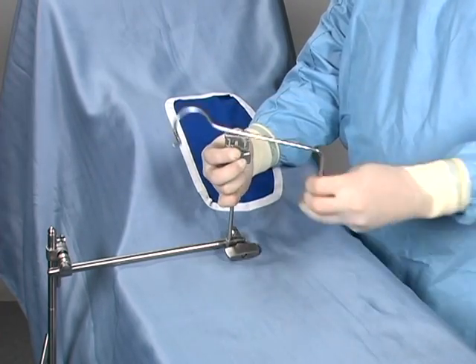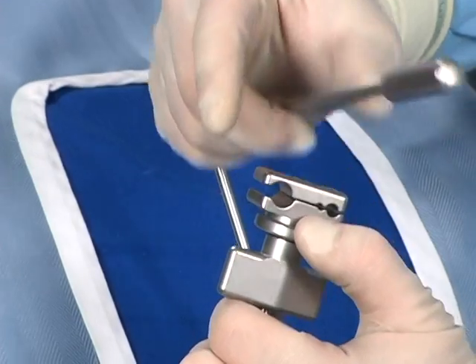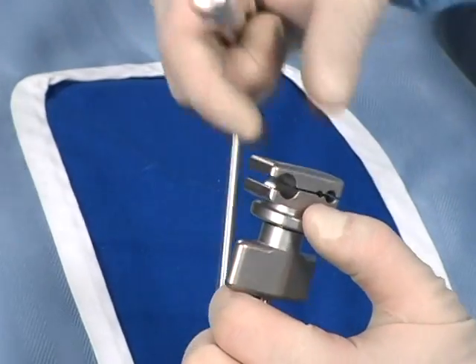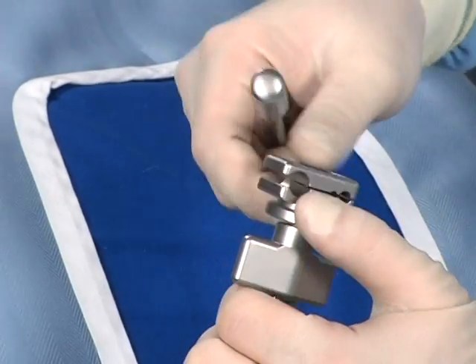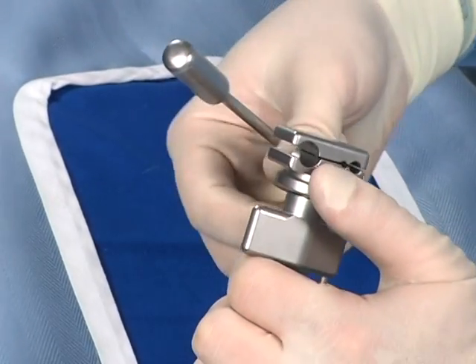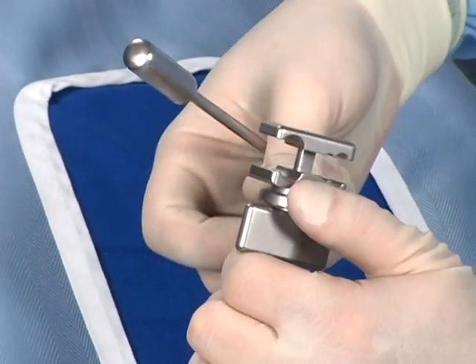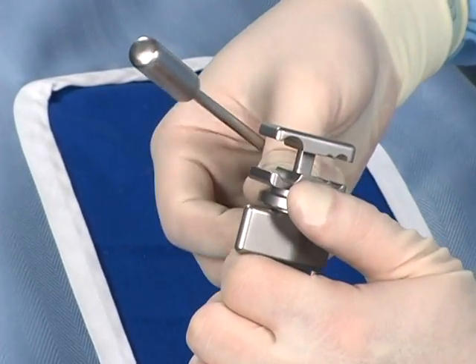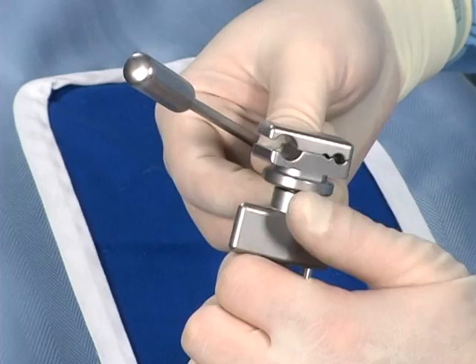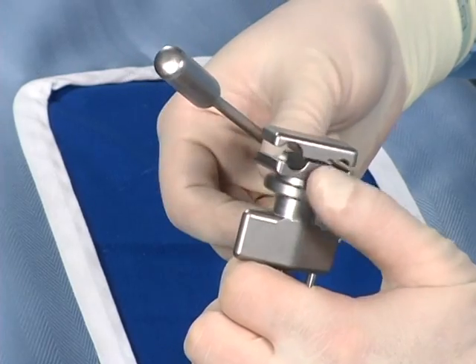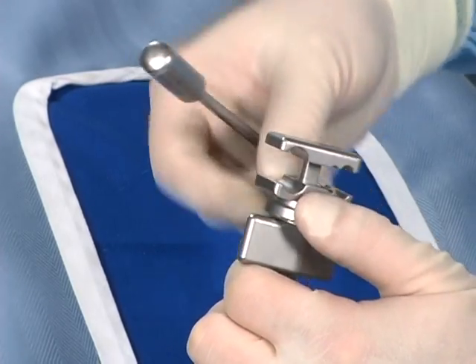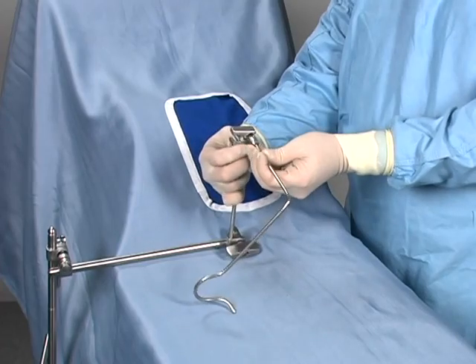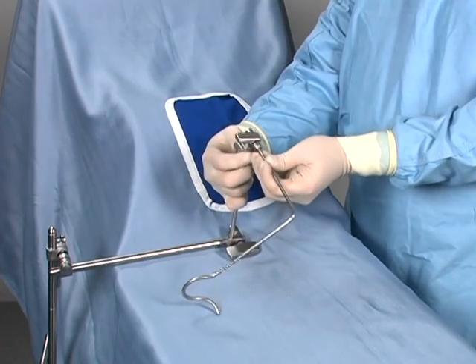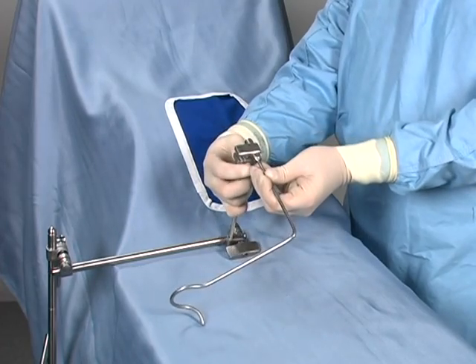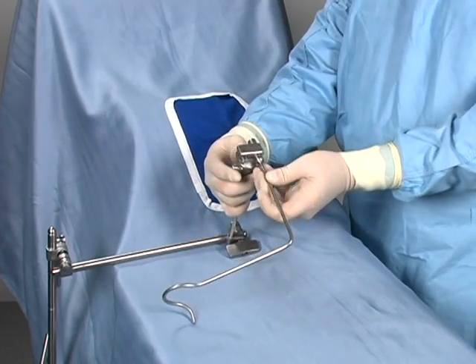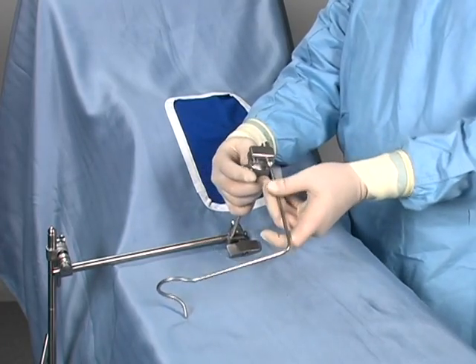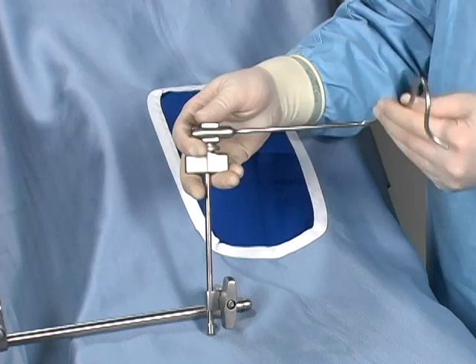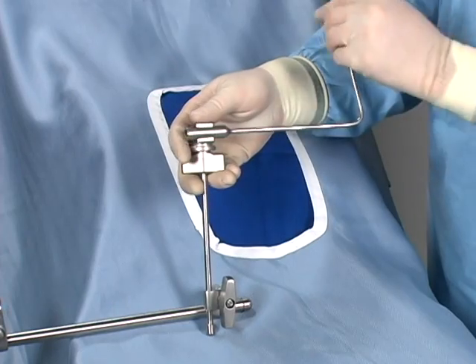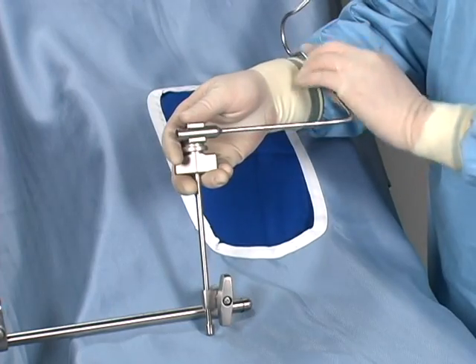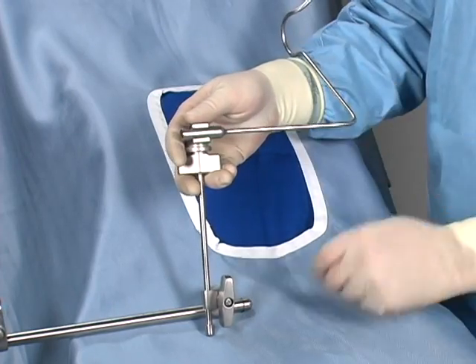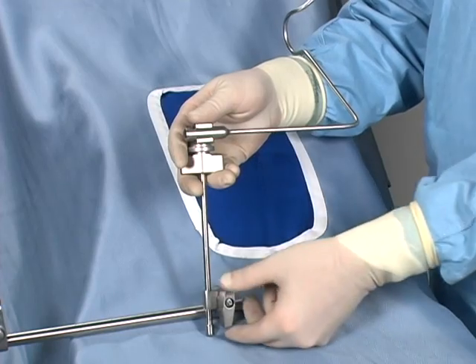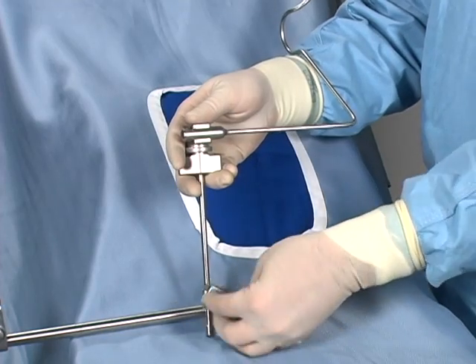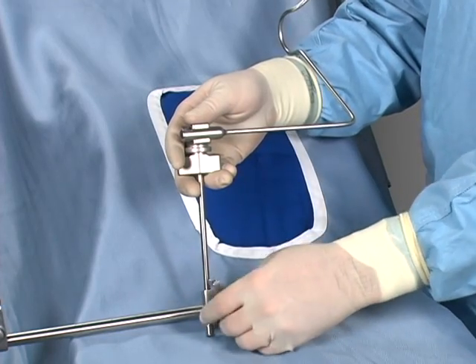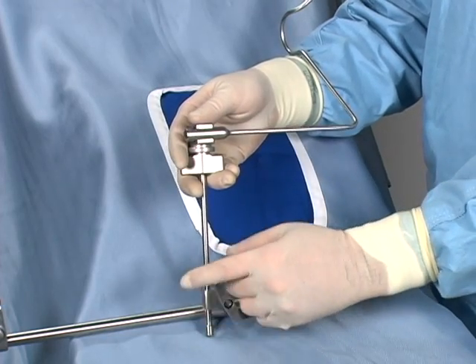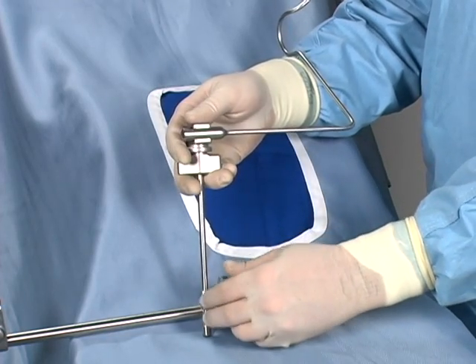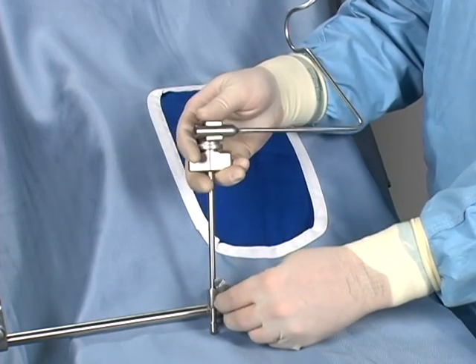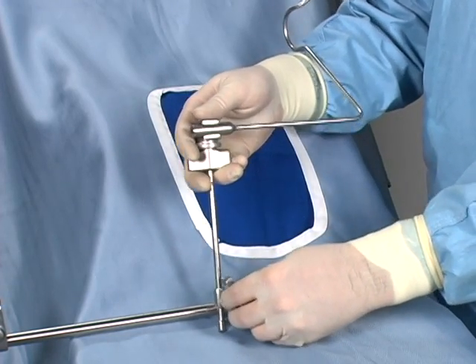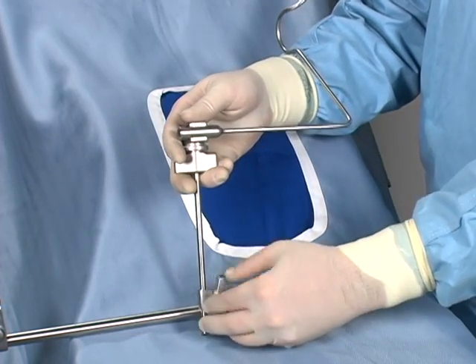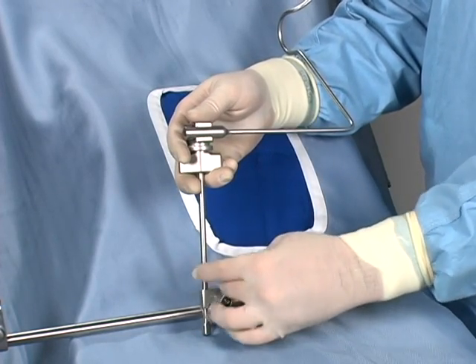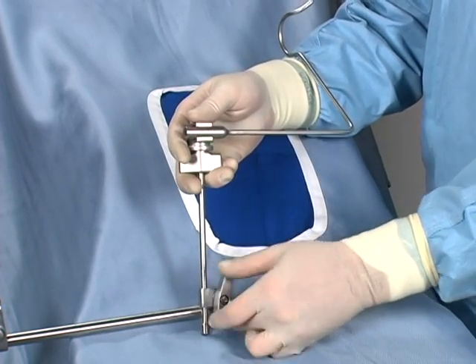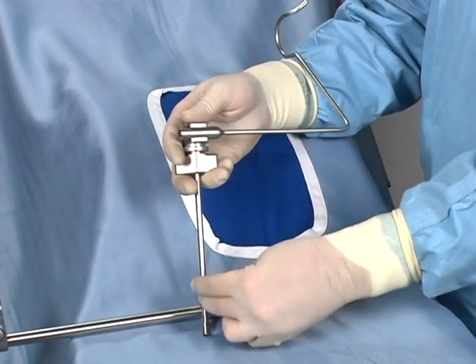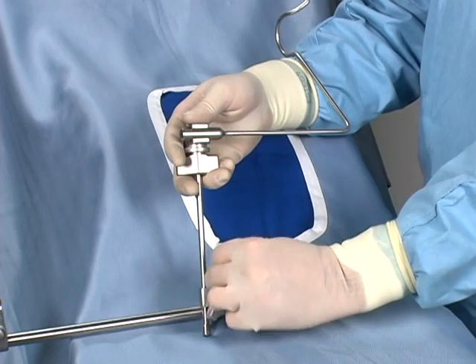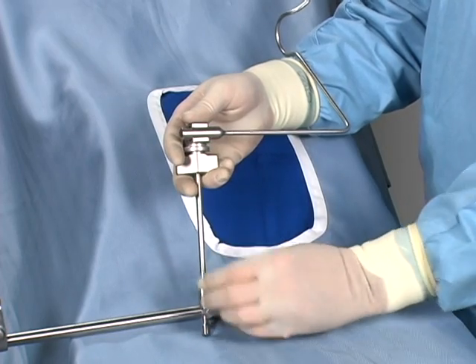Note that the jaws of the holder can accommodate various types and sizes of laparoscopic instruments. Position the retractor and lock the extension arms into place. The distal arm can be quickly adjusted as needed.